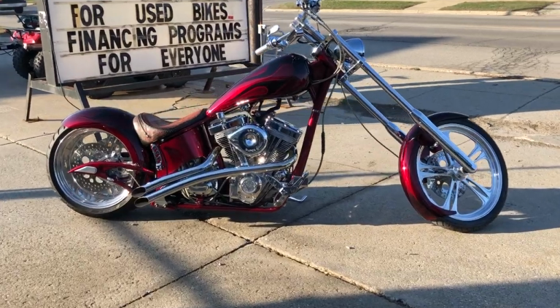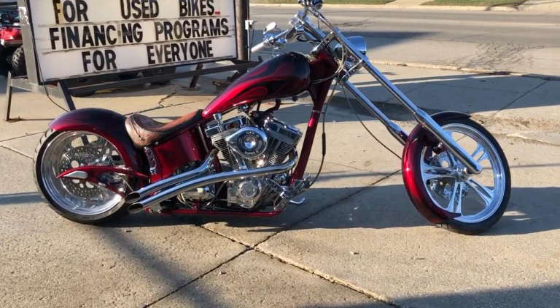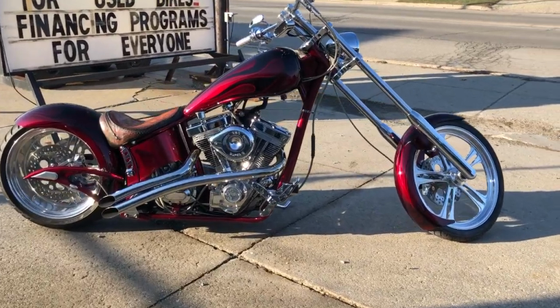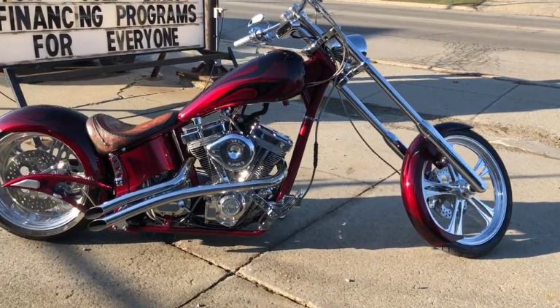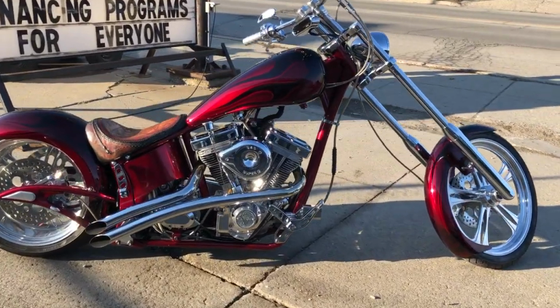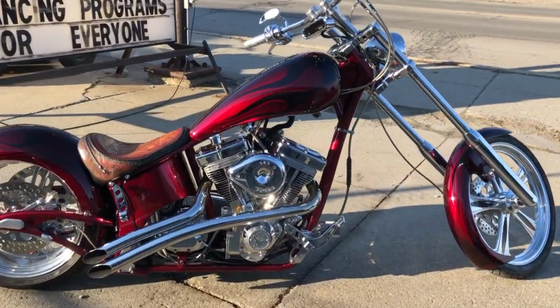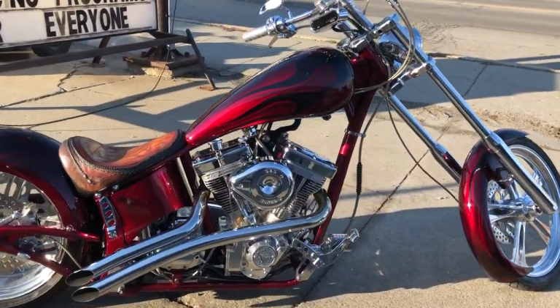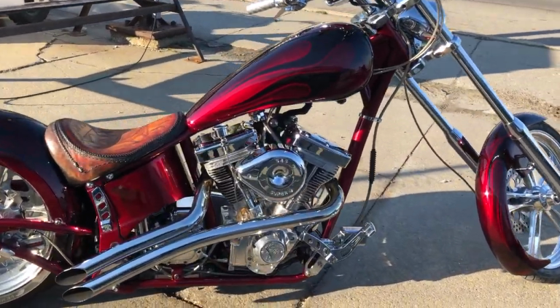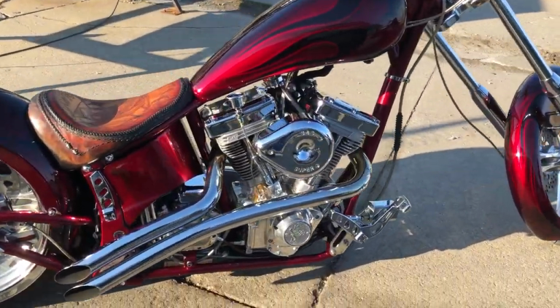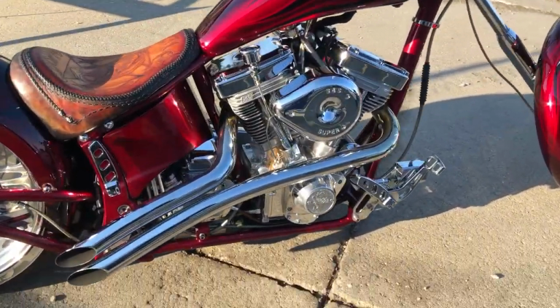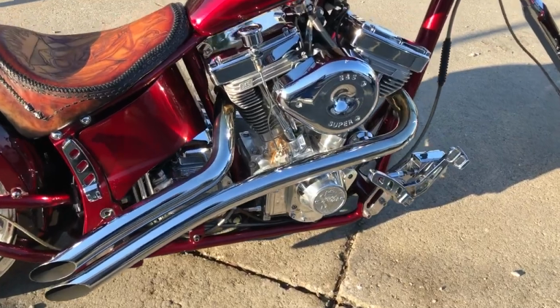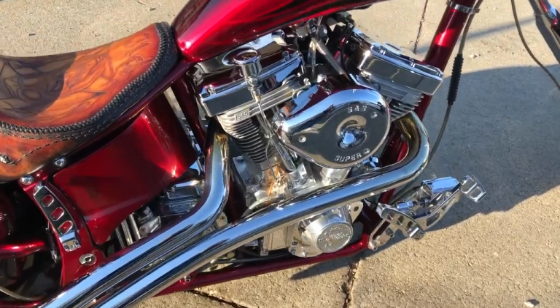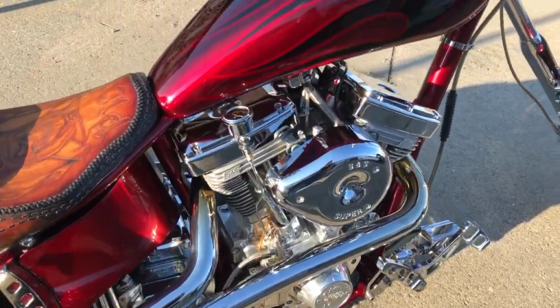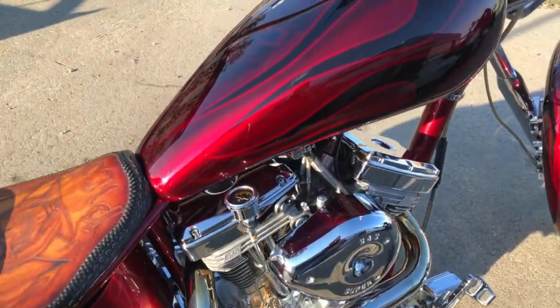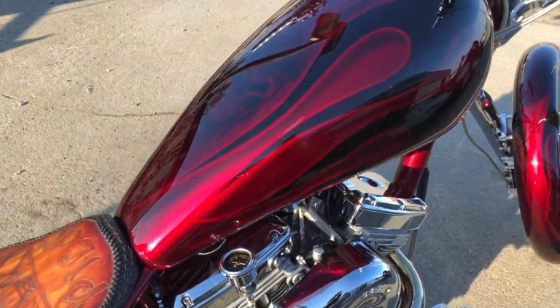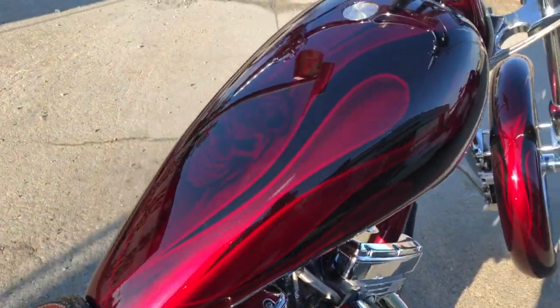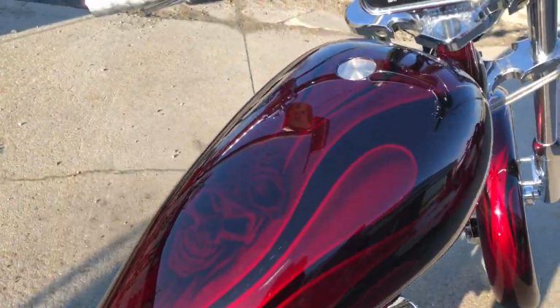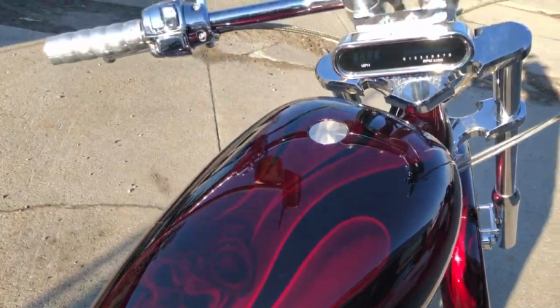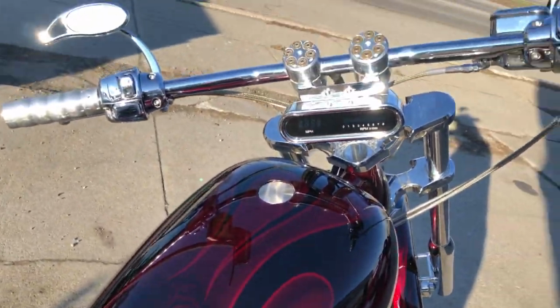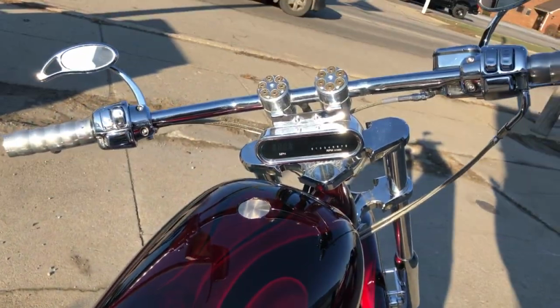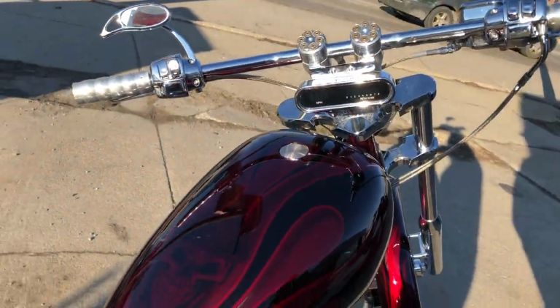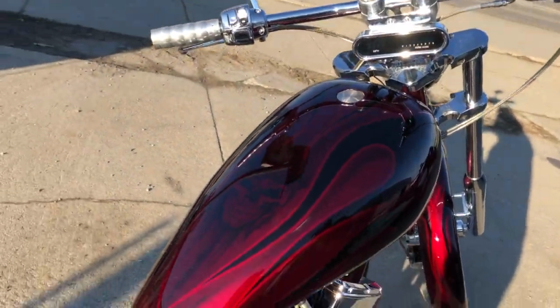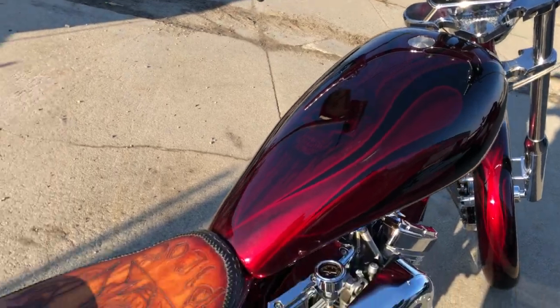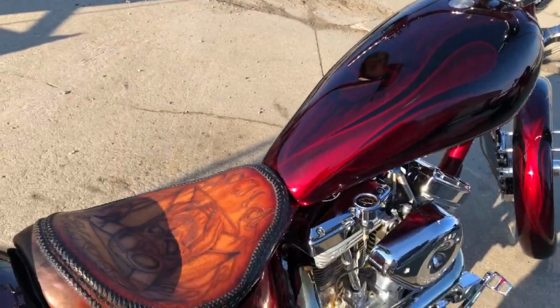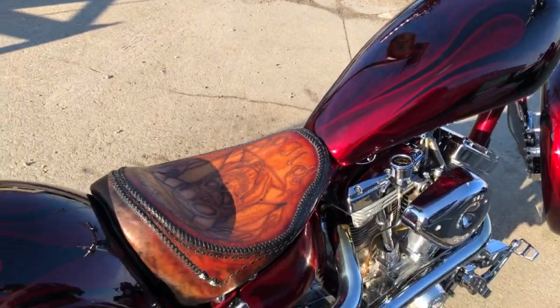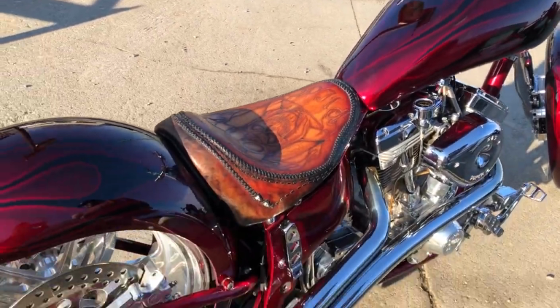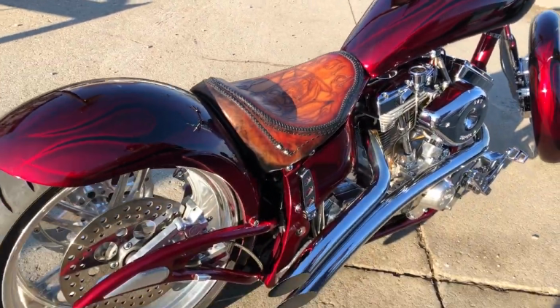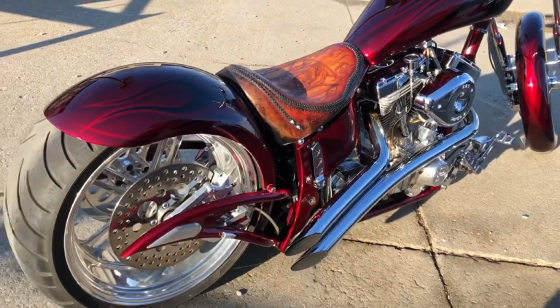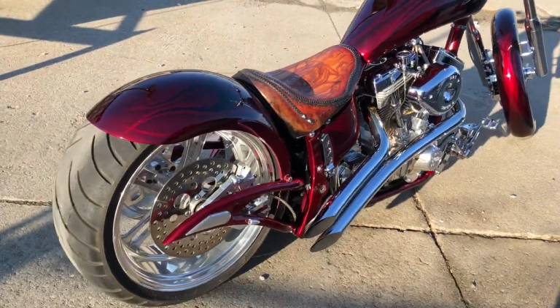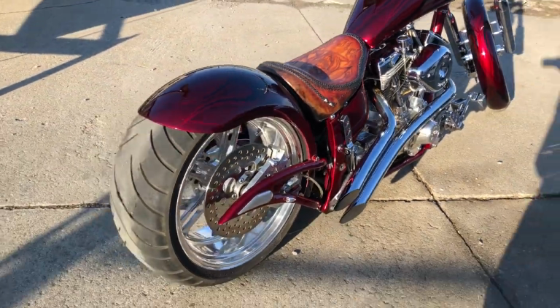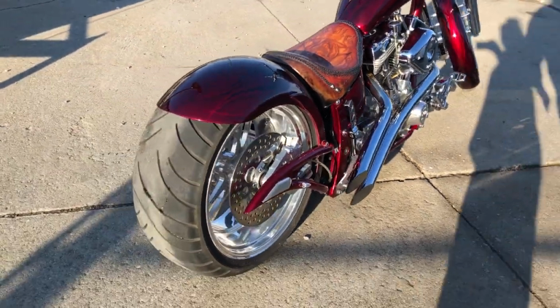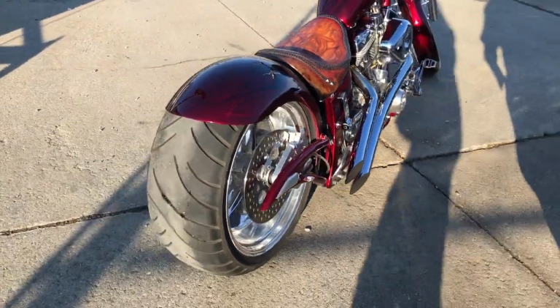Hey guys, ApprovalPowerSports.com here, coming to you with a 2004 Big Bear Chopper. That's a big fair chopper, not to be confused with other things. This one's a chopper head and all.